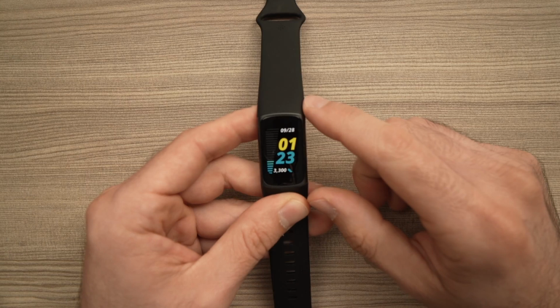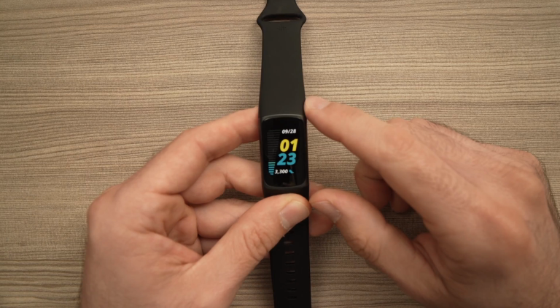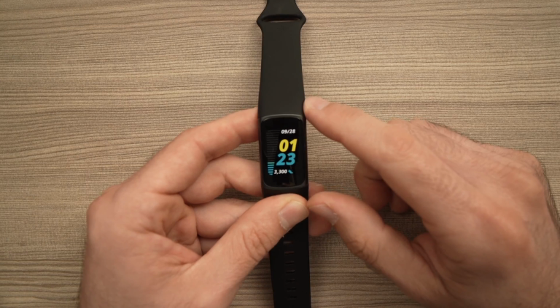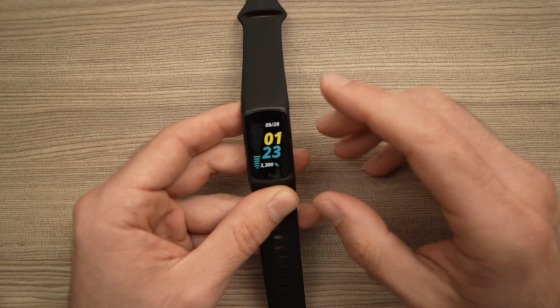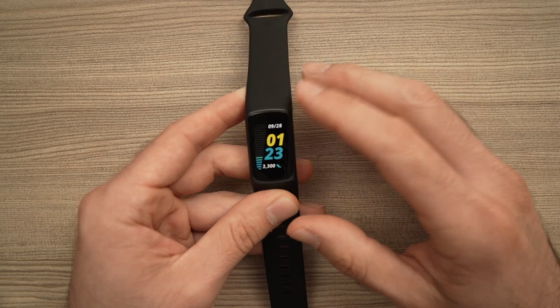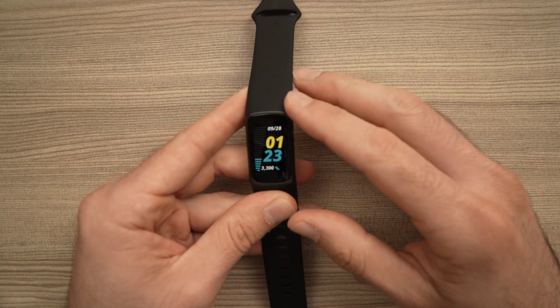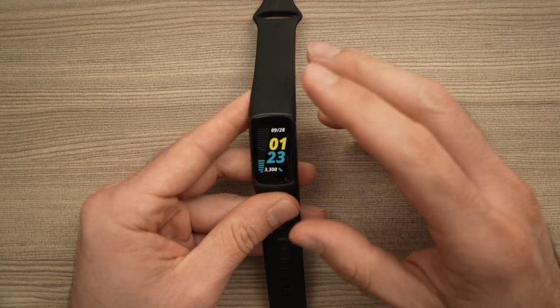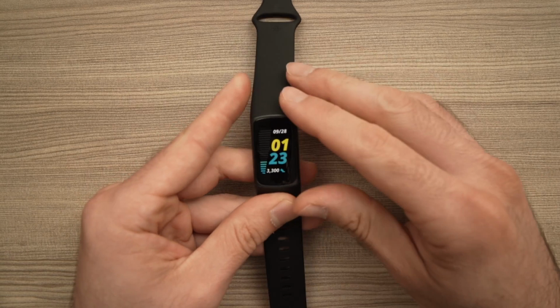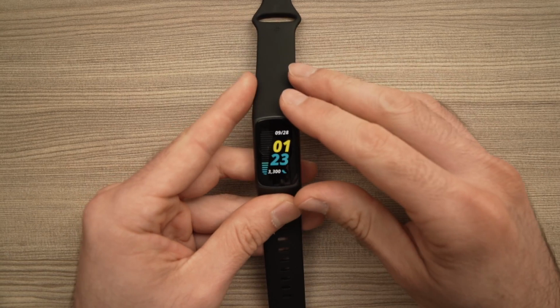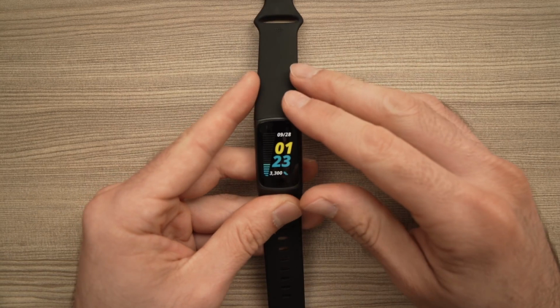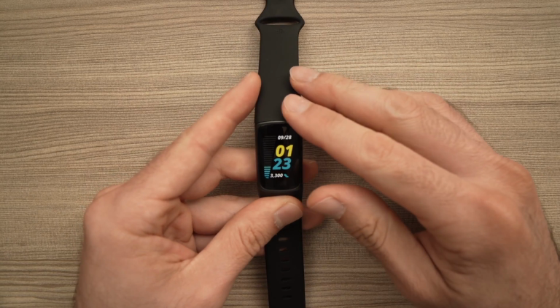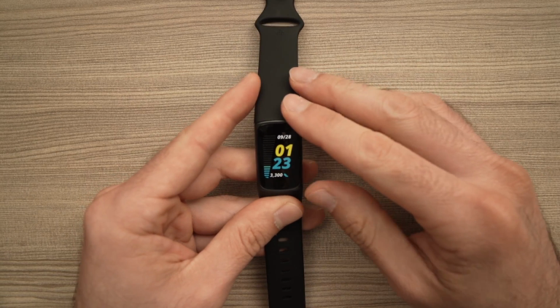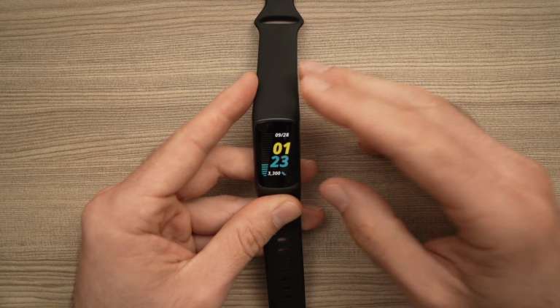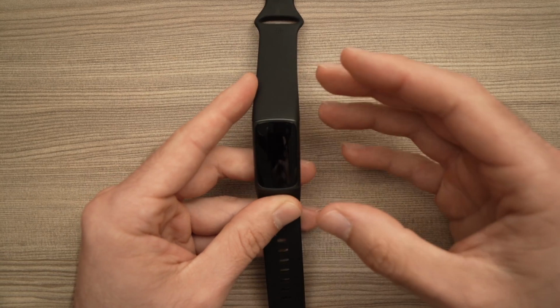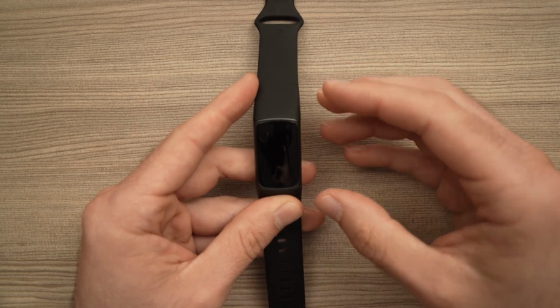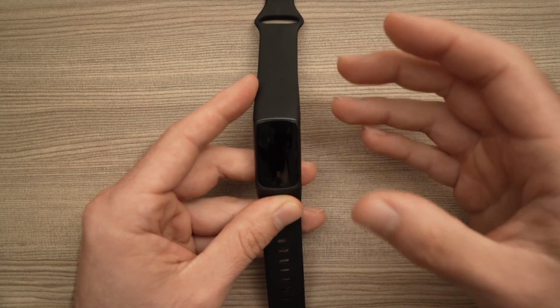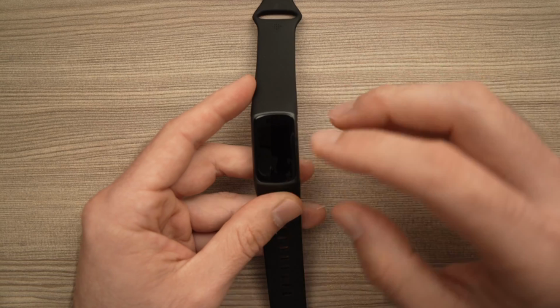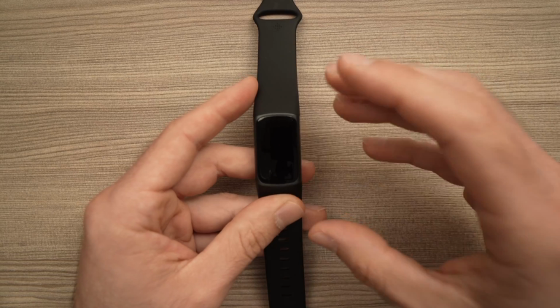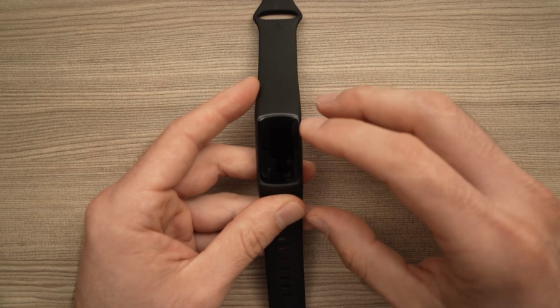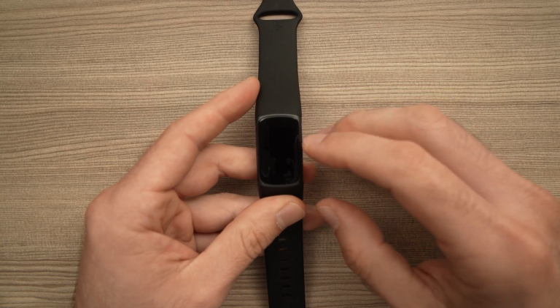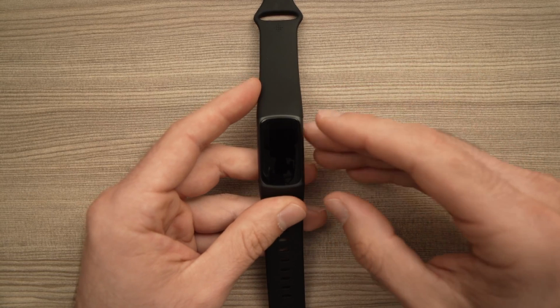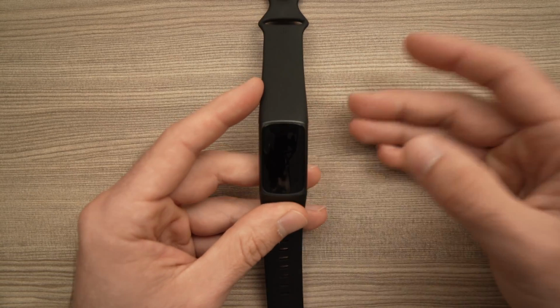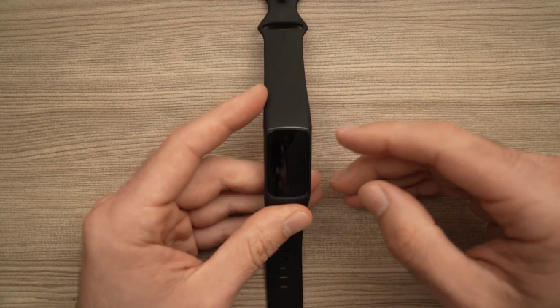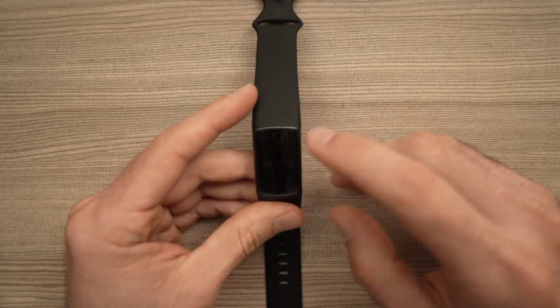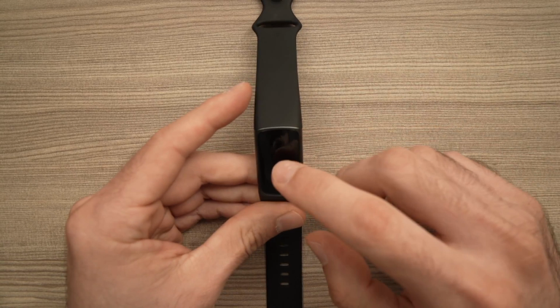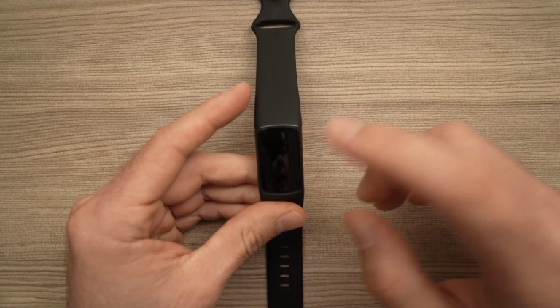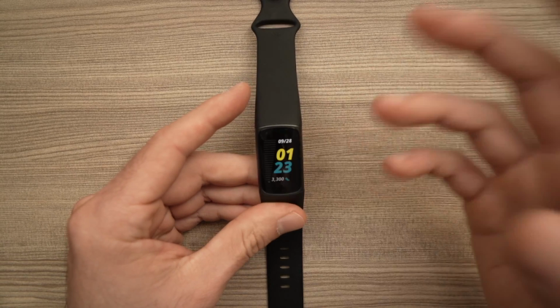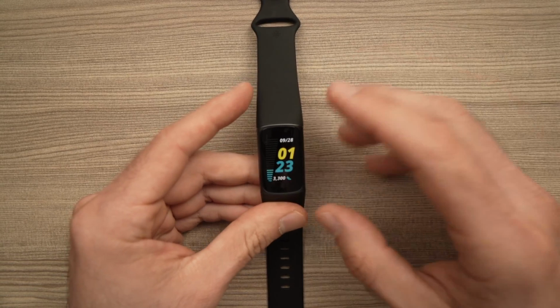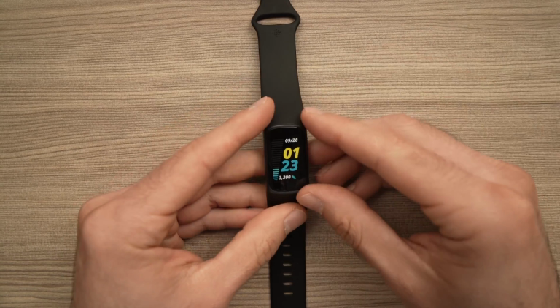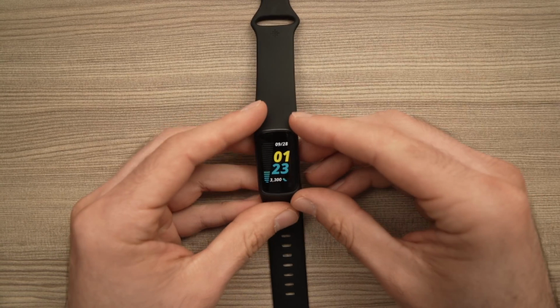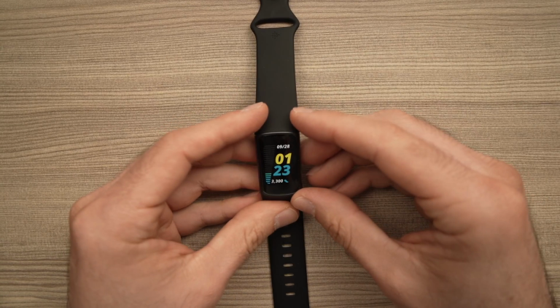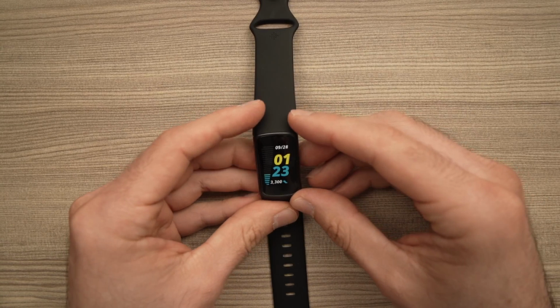In this video, I'll show you how to restart your Fitbit Charge 5 so it can solve some problems you're having with it, such as sync problems and whatever other issues you have.